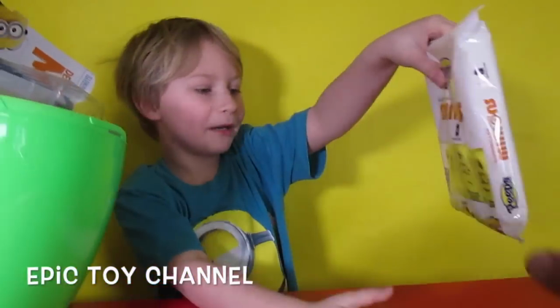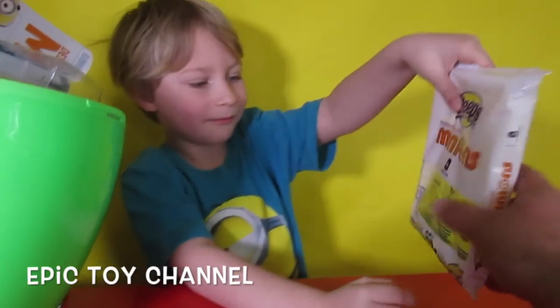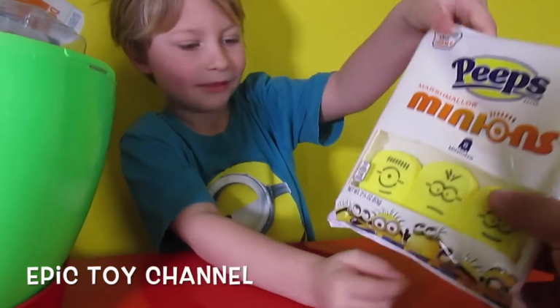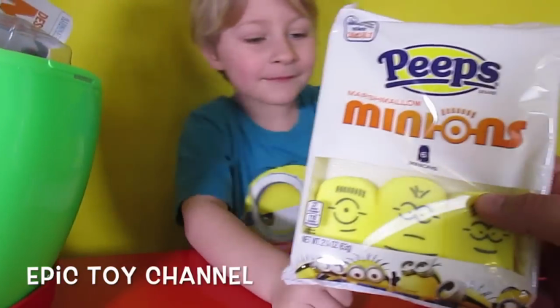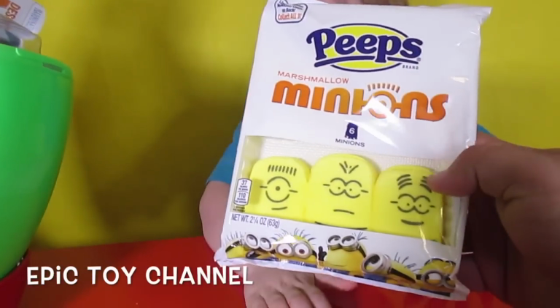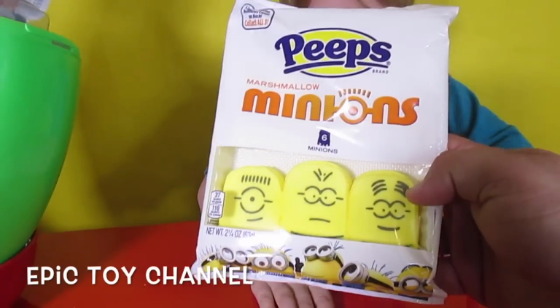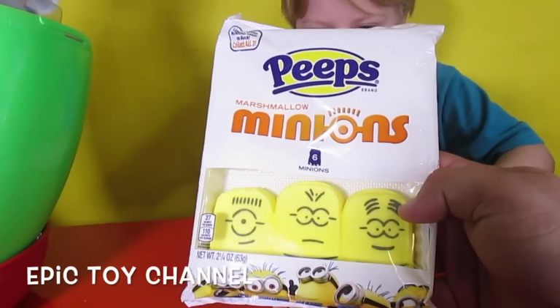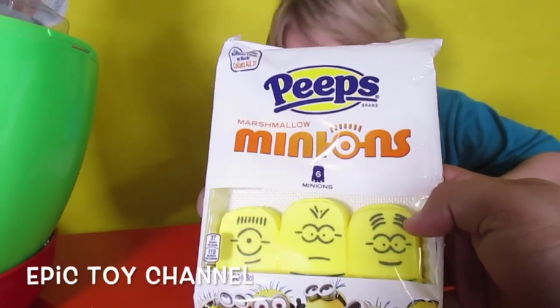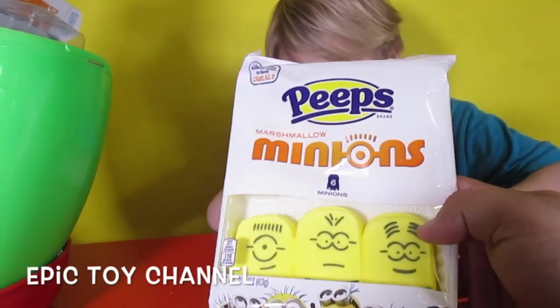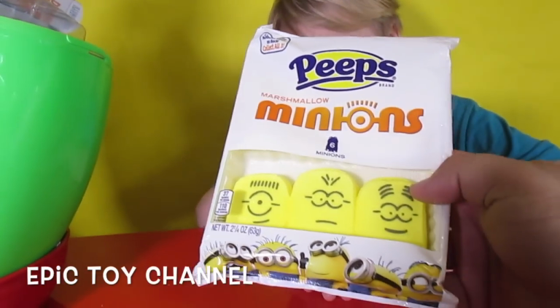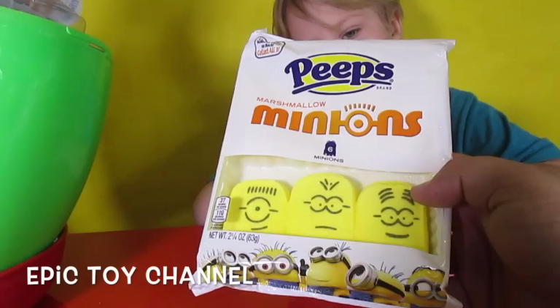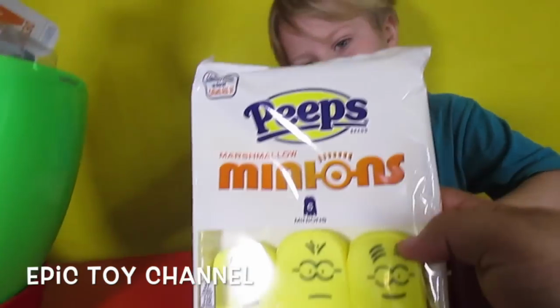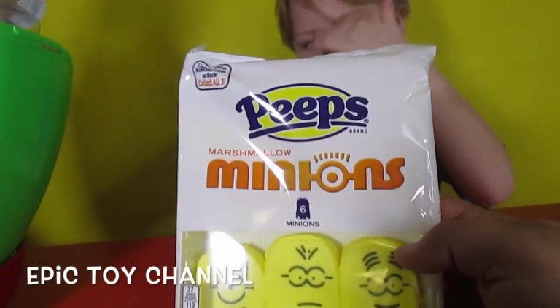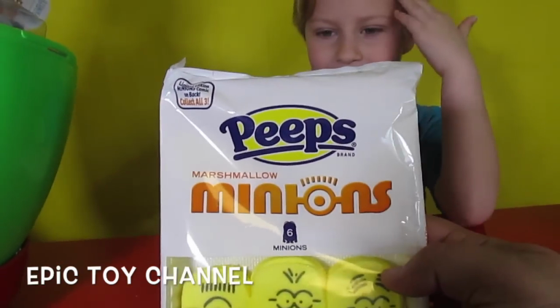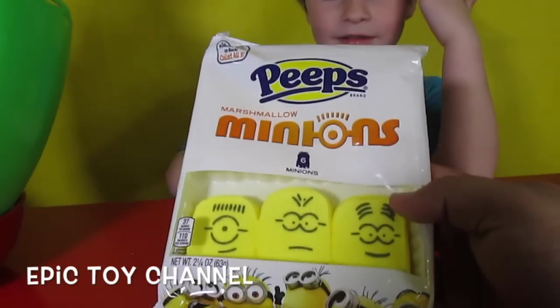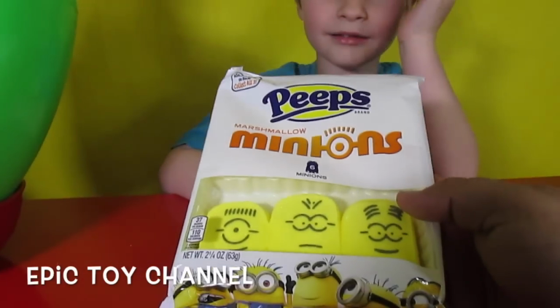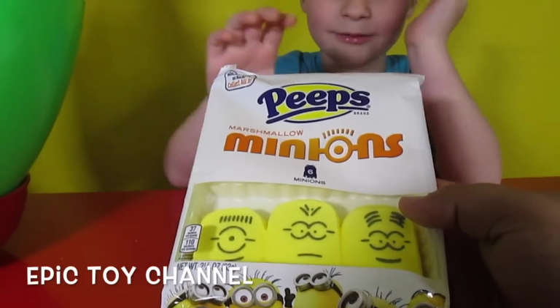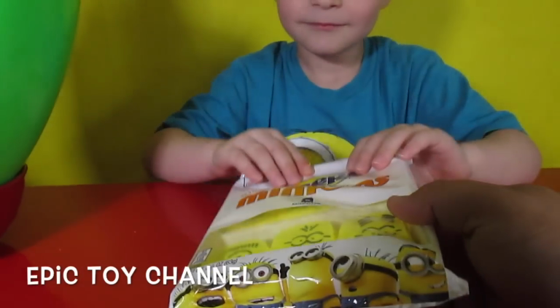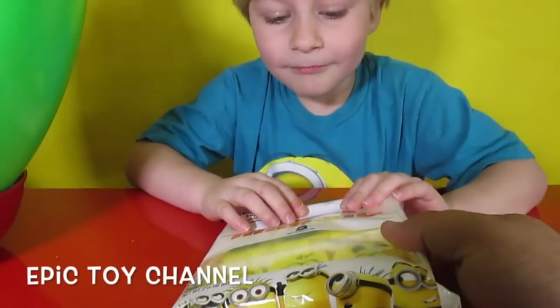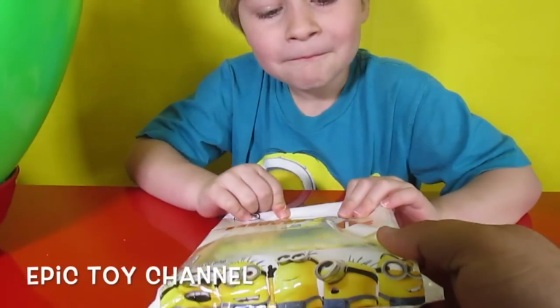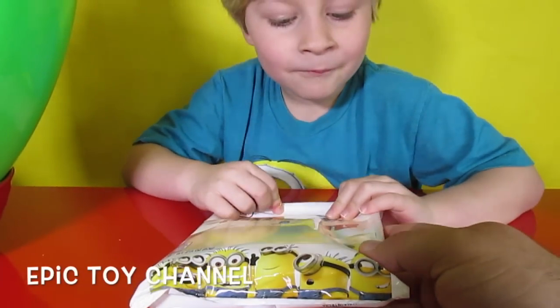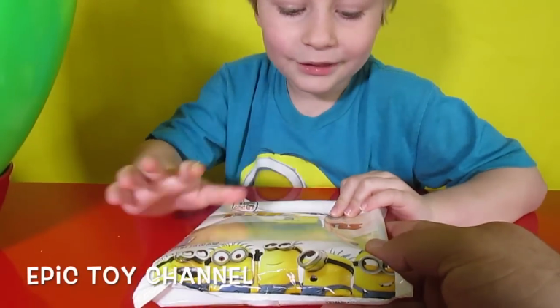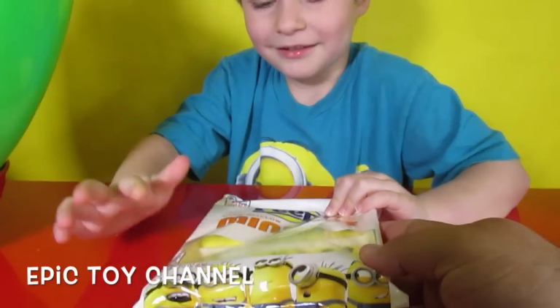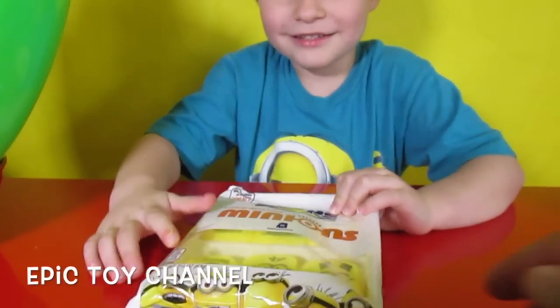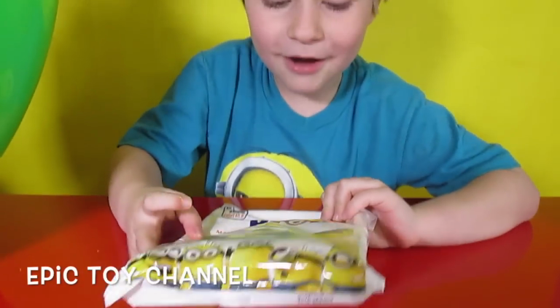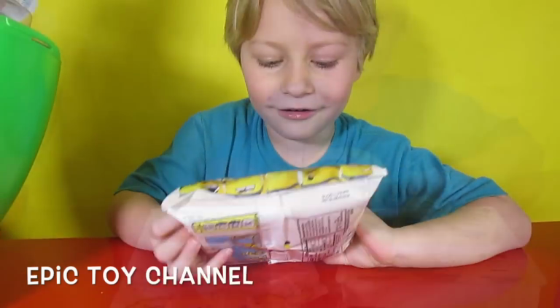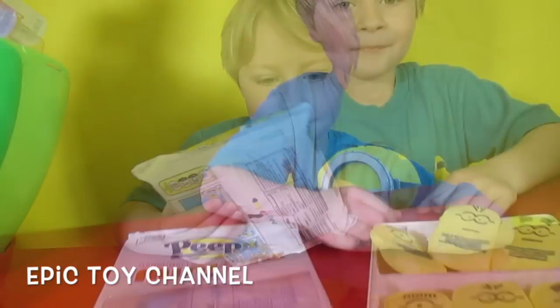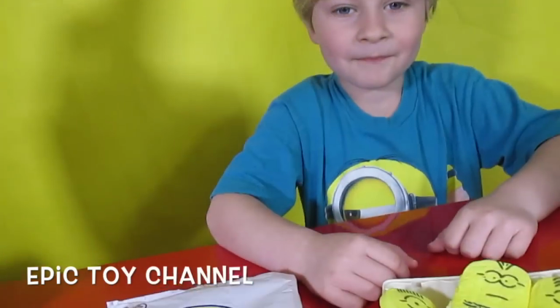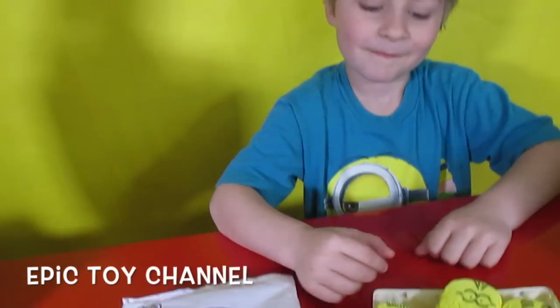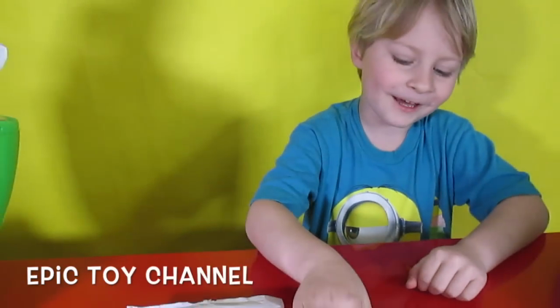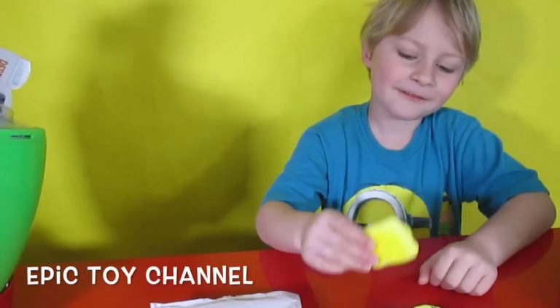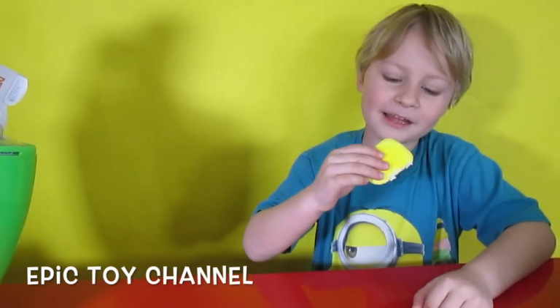Marshmallows! Let's see — oh, these are Minion Peeps! I thought they were marshmallows. They are marshmallows, but the brand is Peeps. You wanna taste one? Uh-huh. Alright, let's taste them up! You wanna take one and eat it? Let us know what it tastes like, okay?